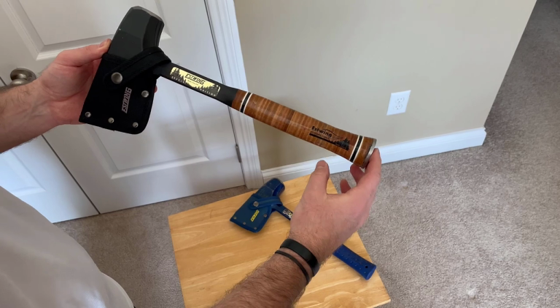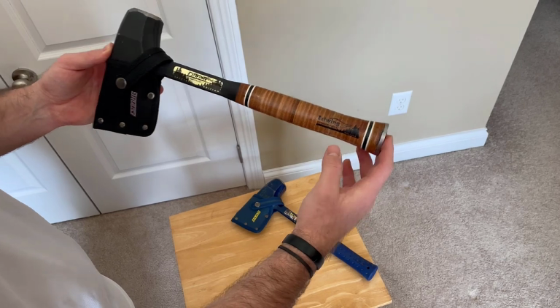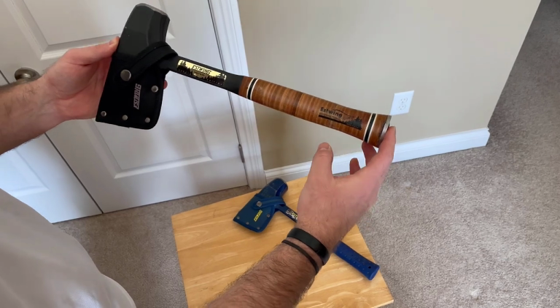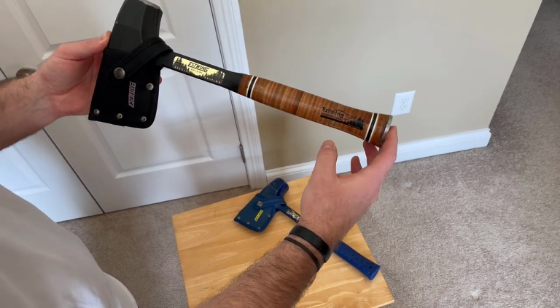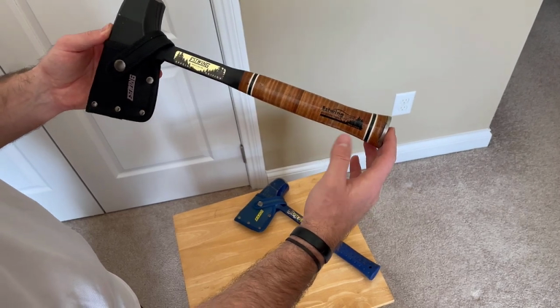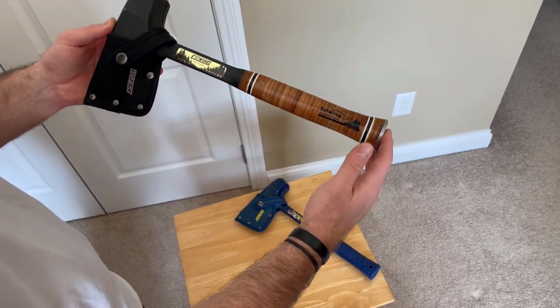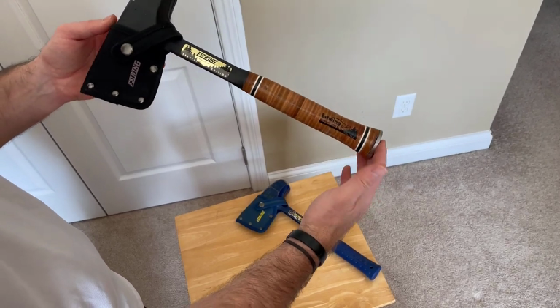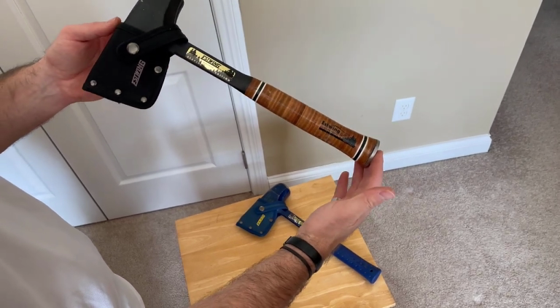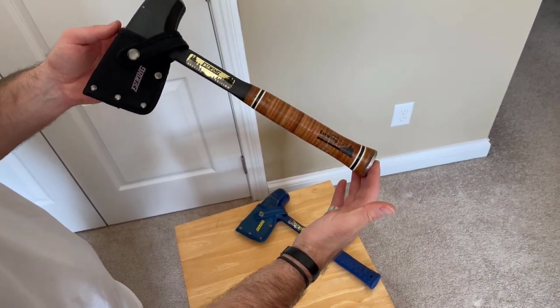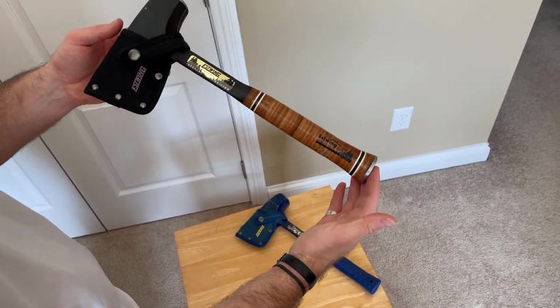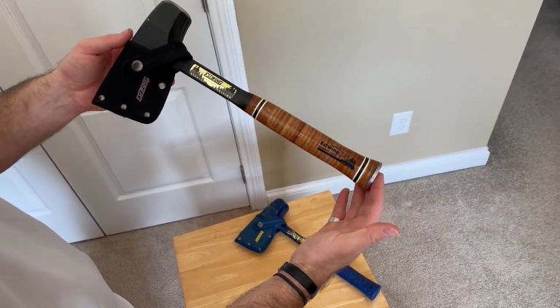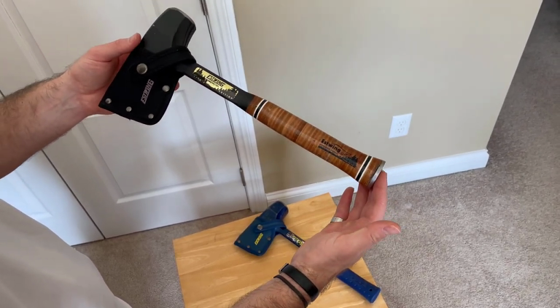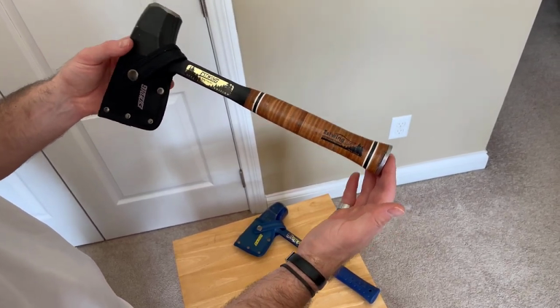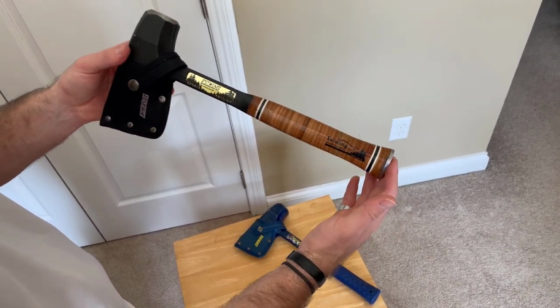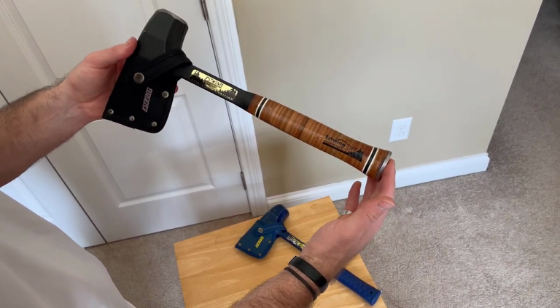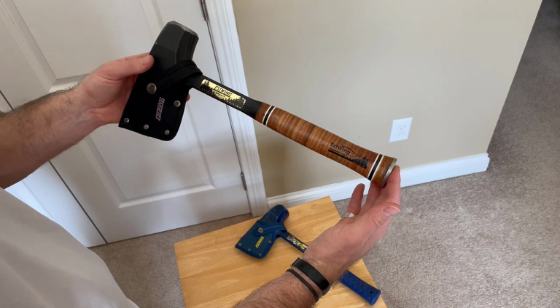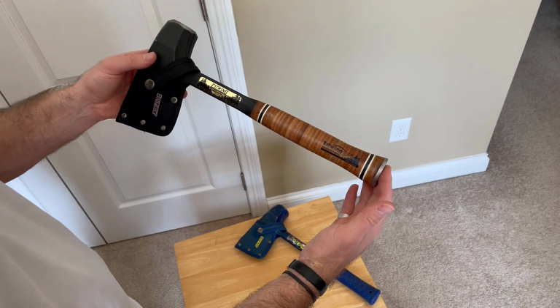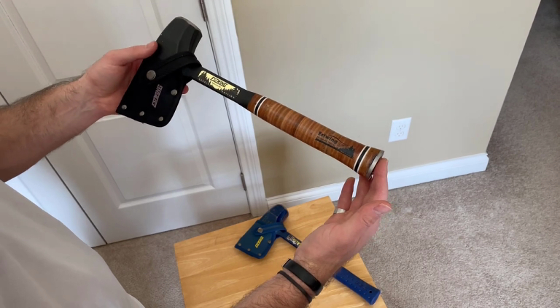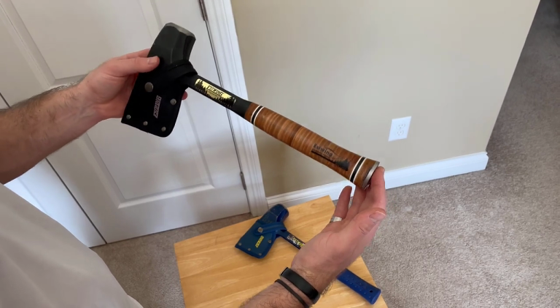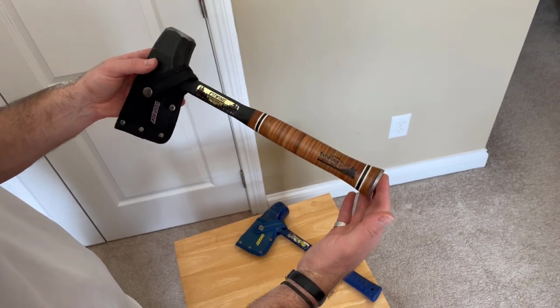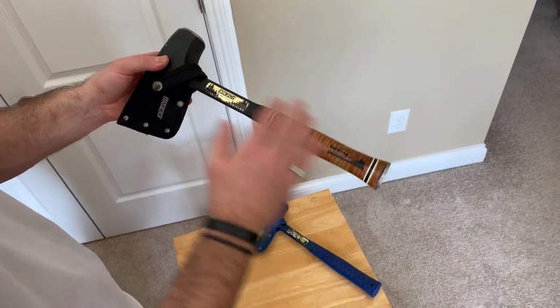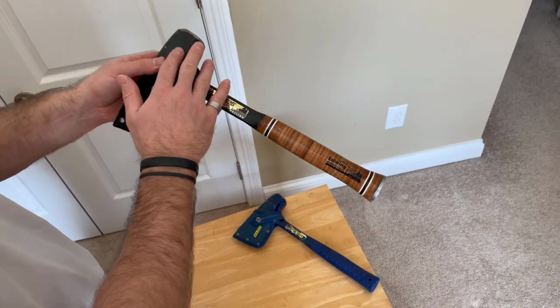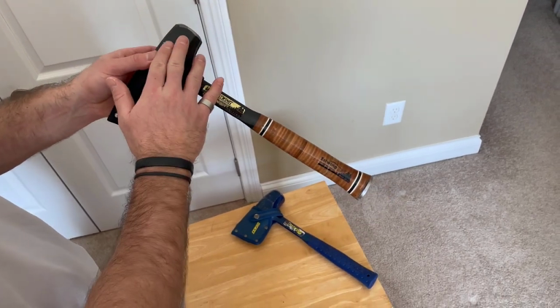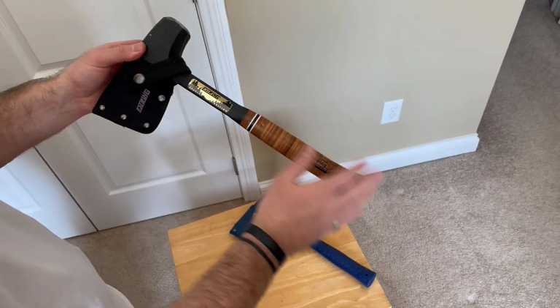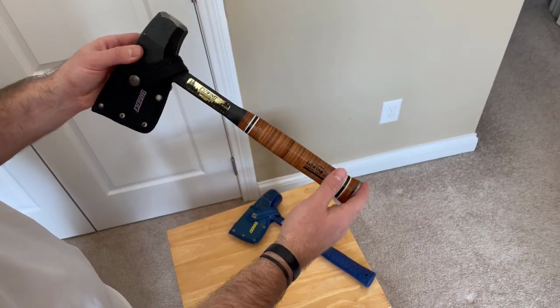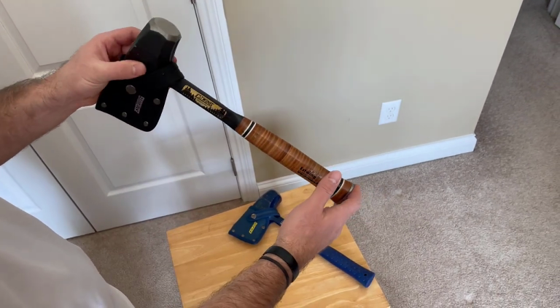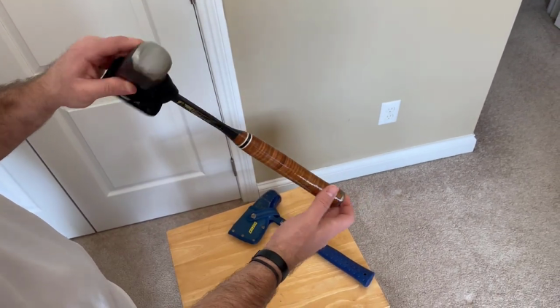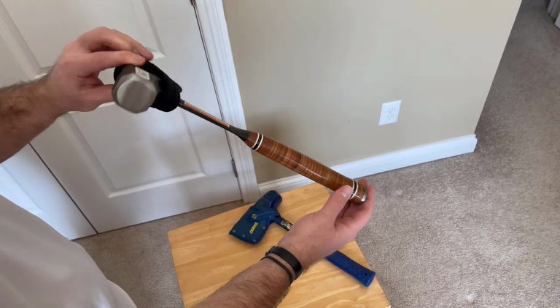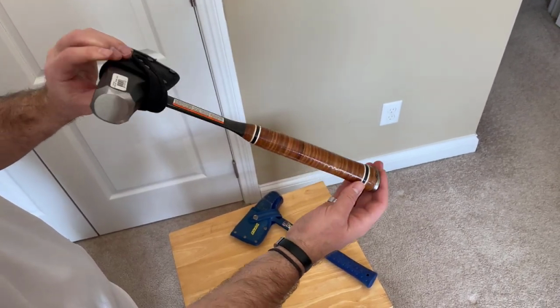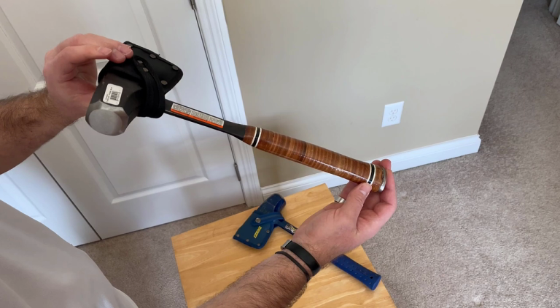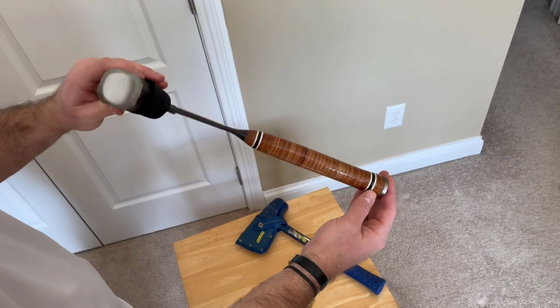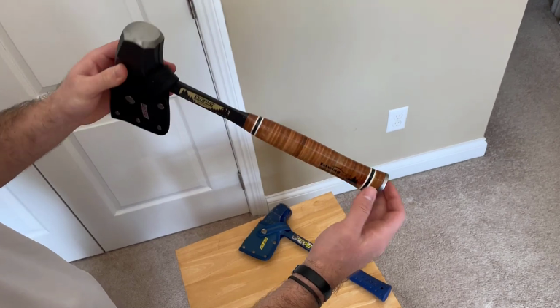Hey guys, just wanted to do a quick review of the S-Wing Fireside Friend Splitting Axe. This is the special edition, so you can tell it's obviously got a matte black paint job, which is really nice looking.